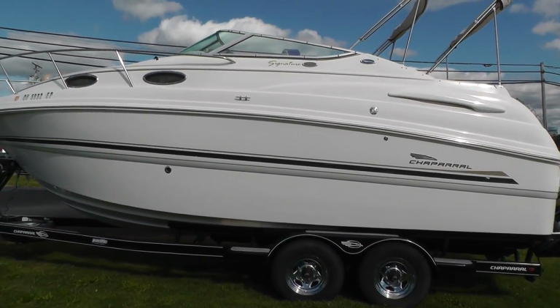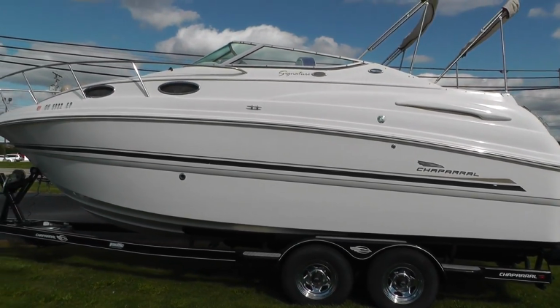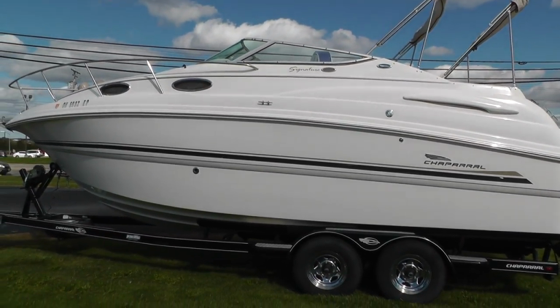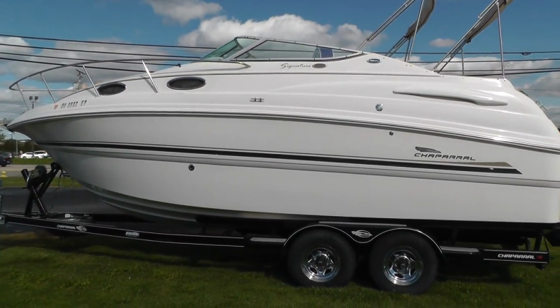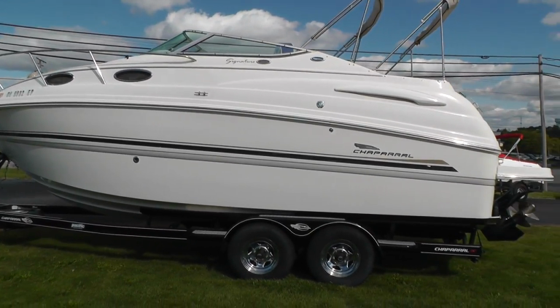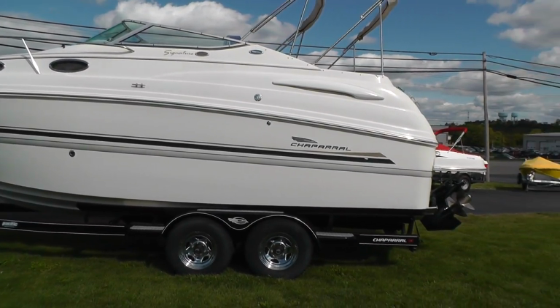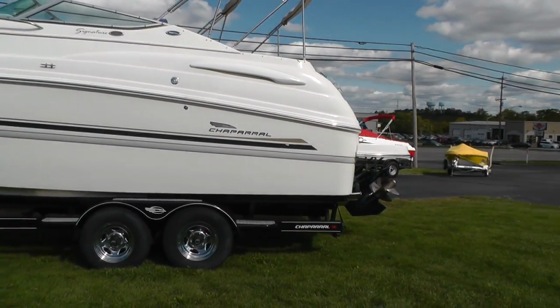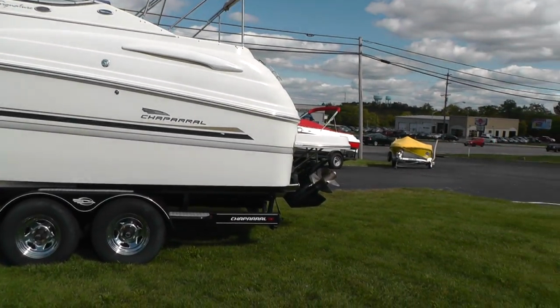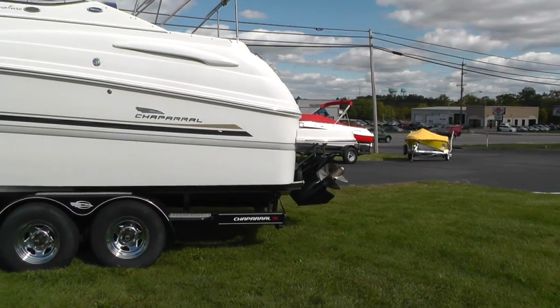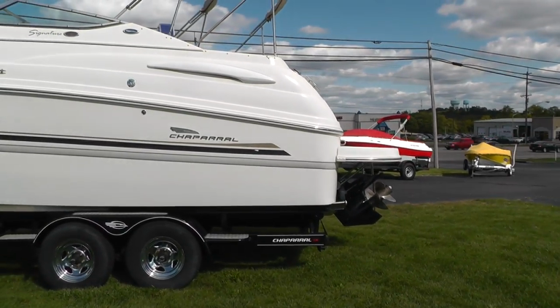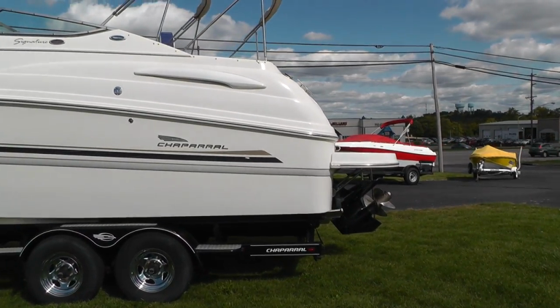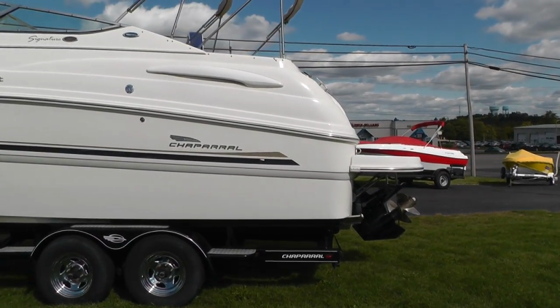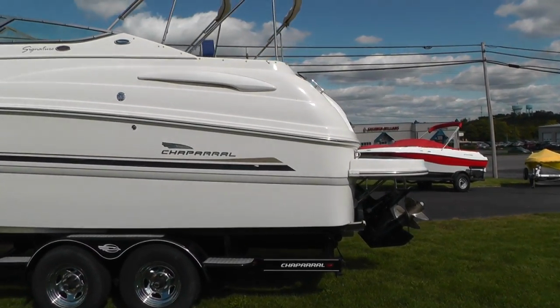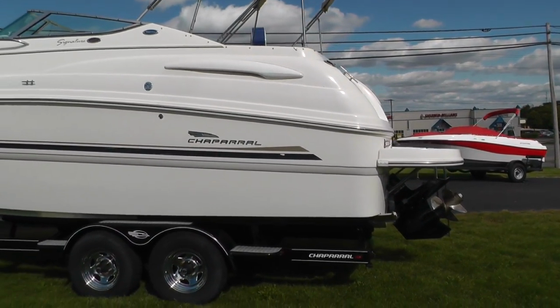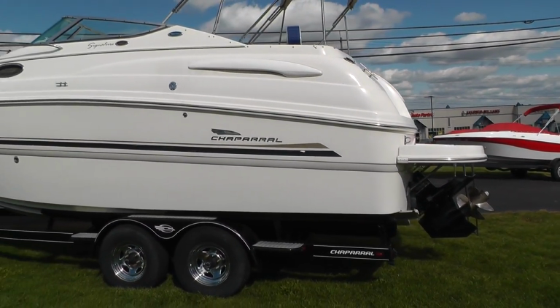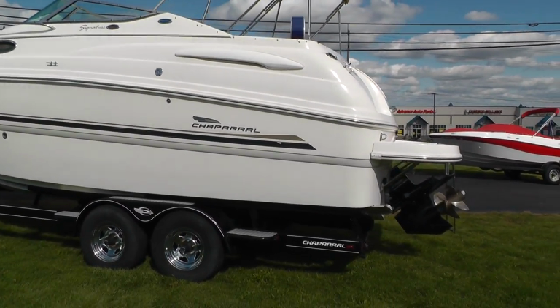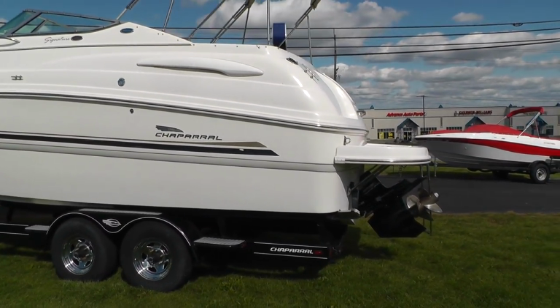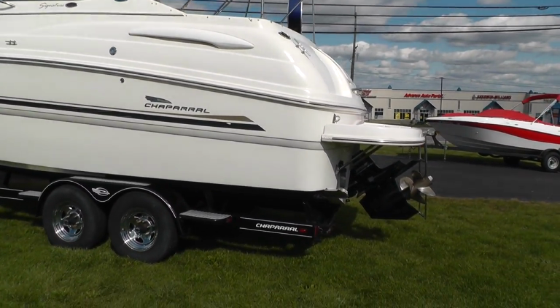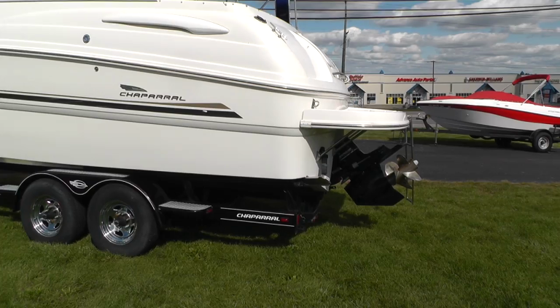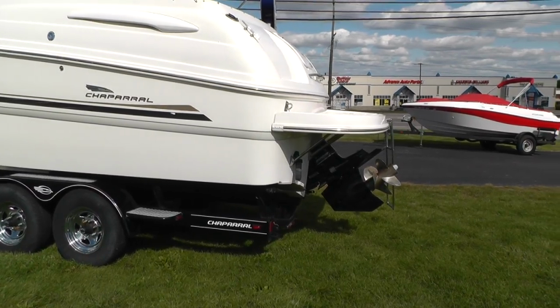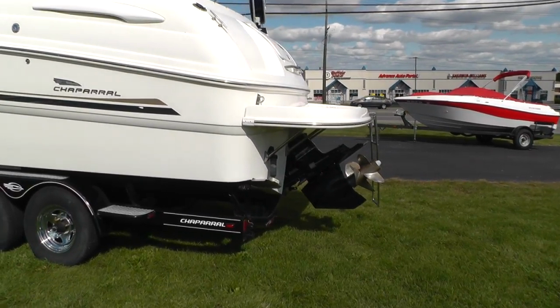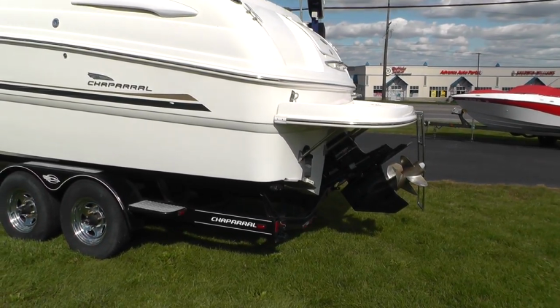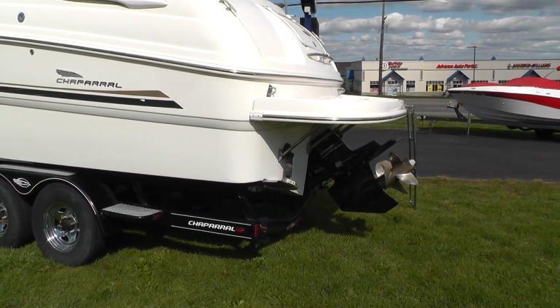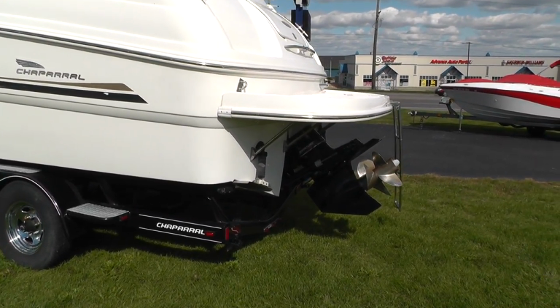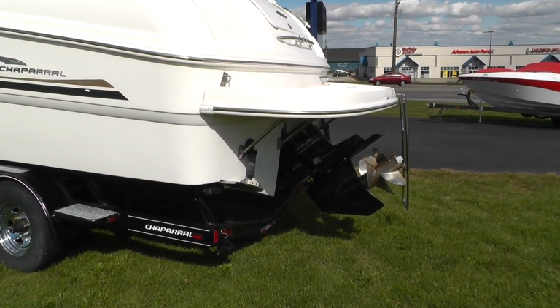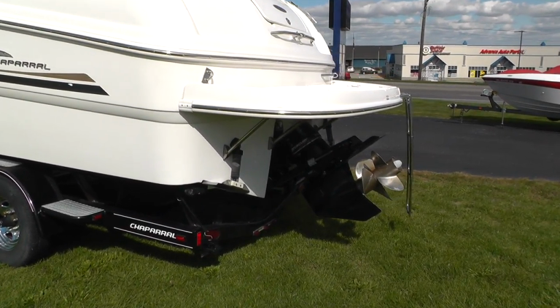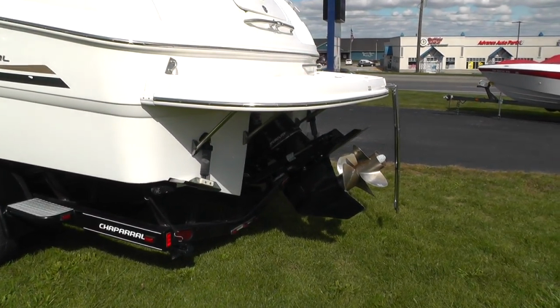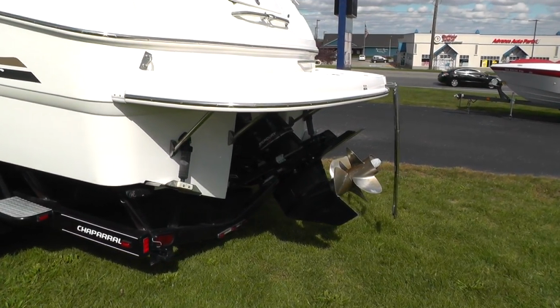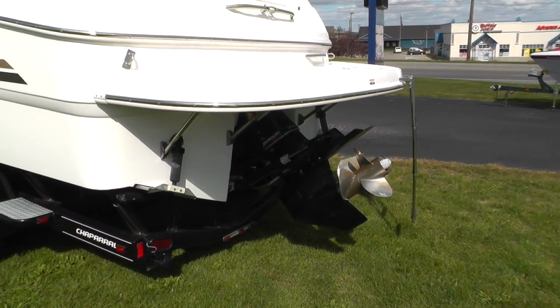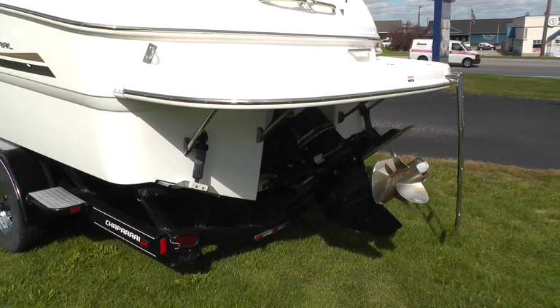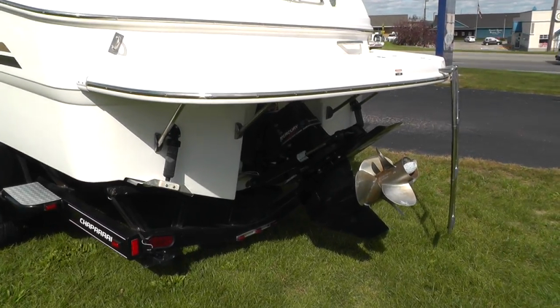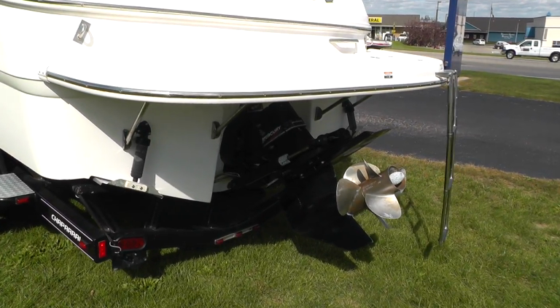She has 184 hours and is powered by a 350 Mag 300-horse MerCruiser with a Bravo 3 drive. You can see the trim tabs and extended running surface here on the transom area.